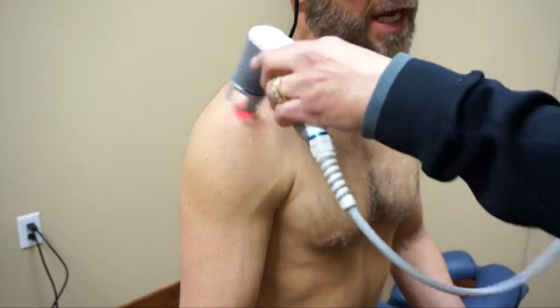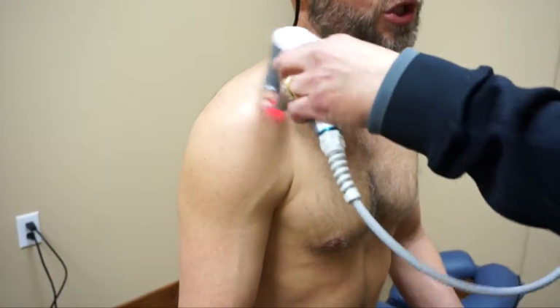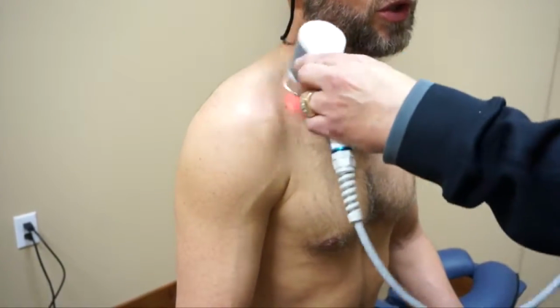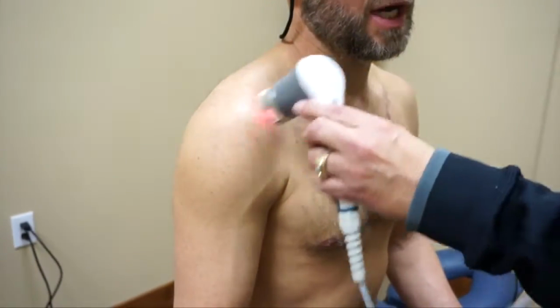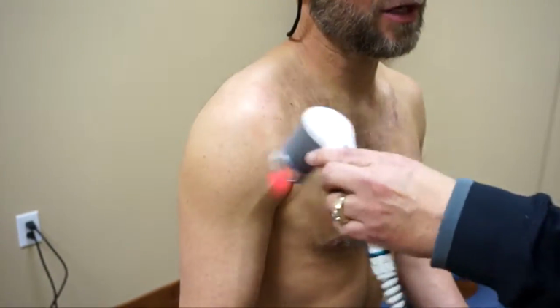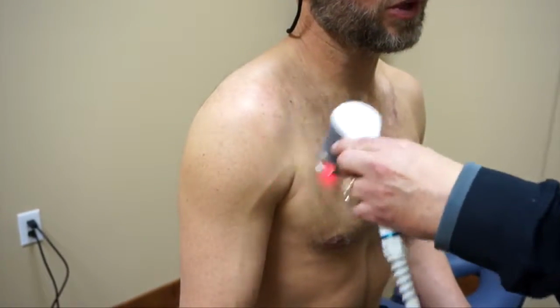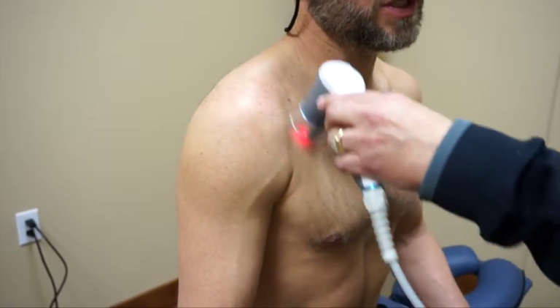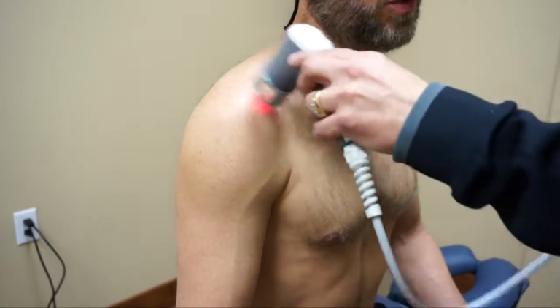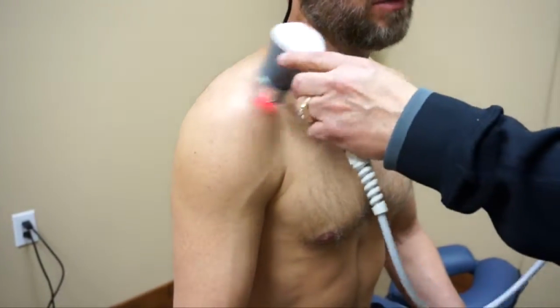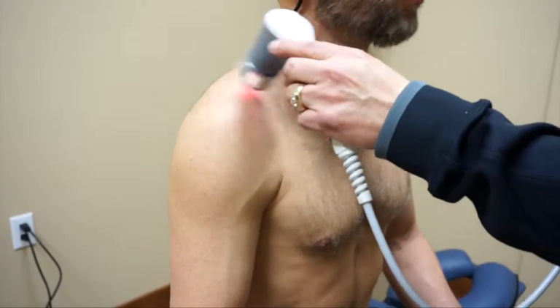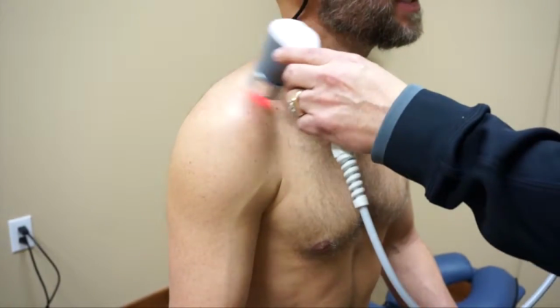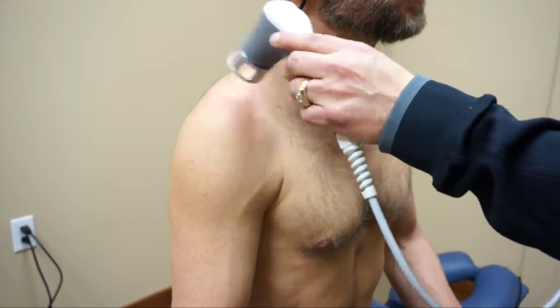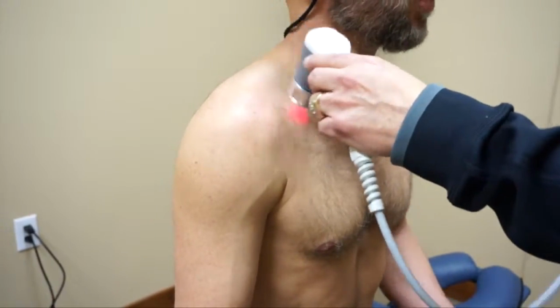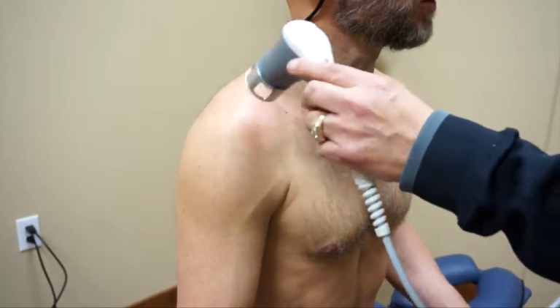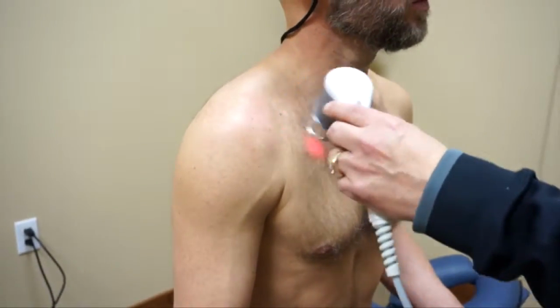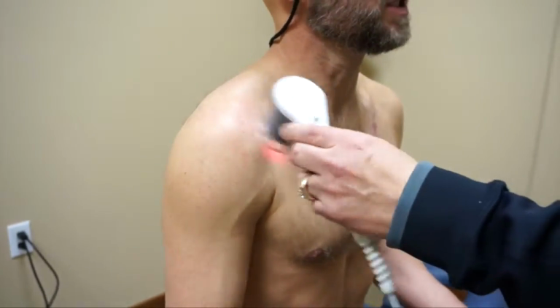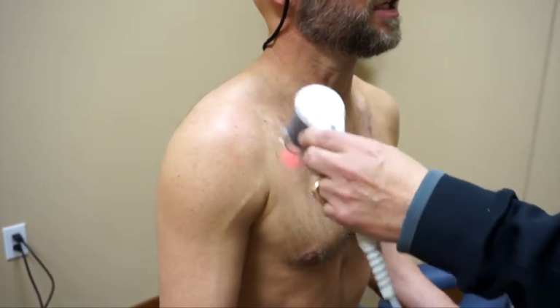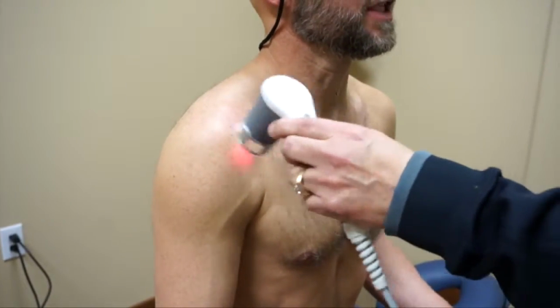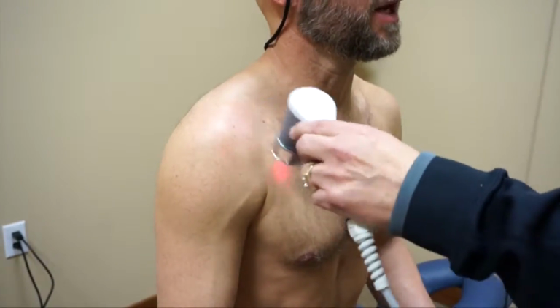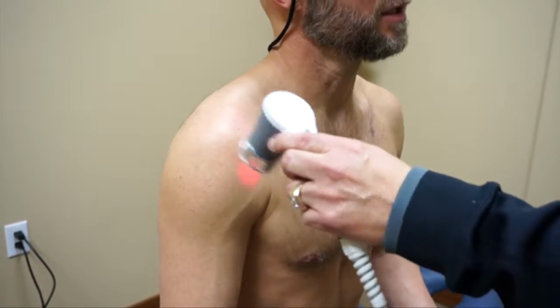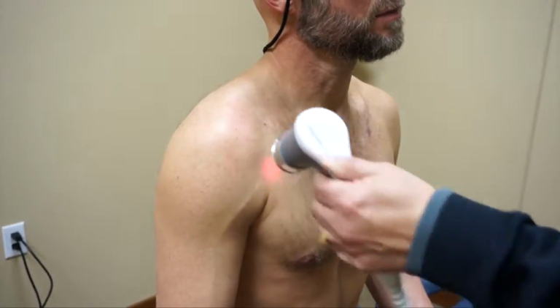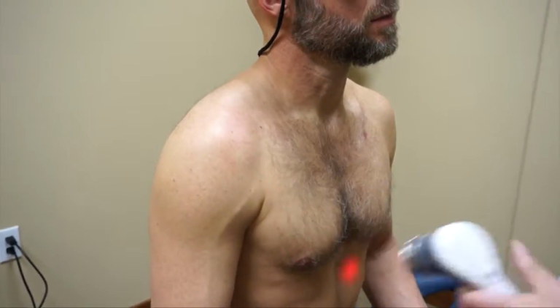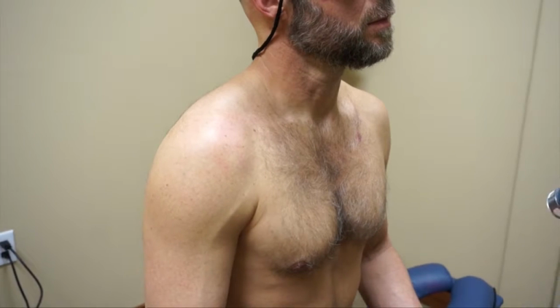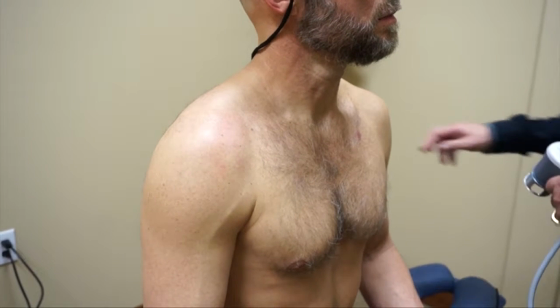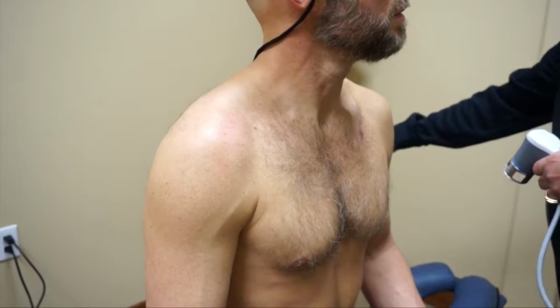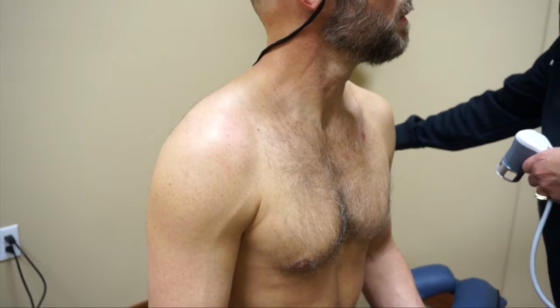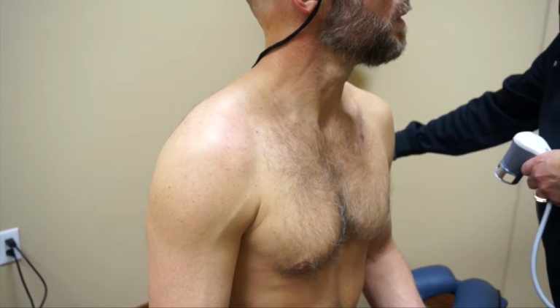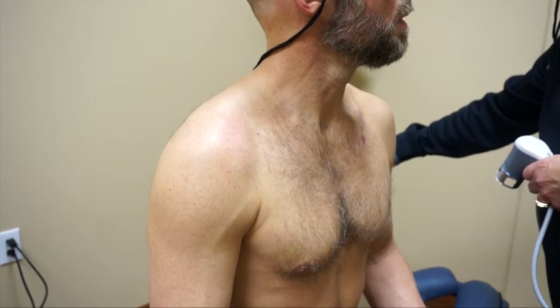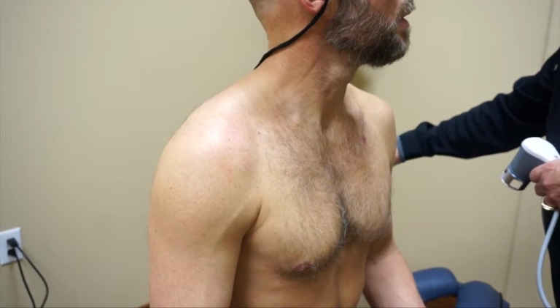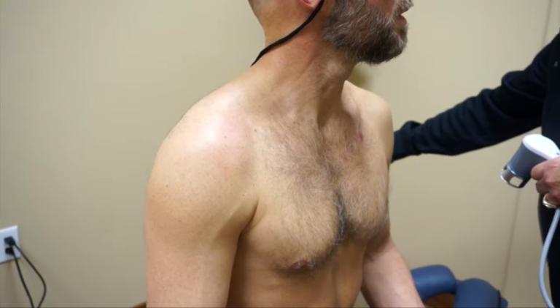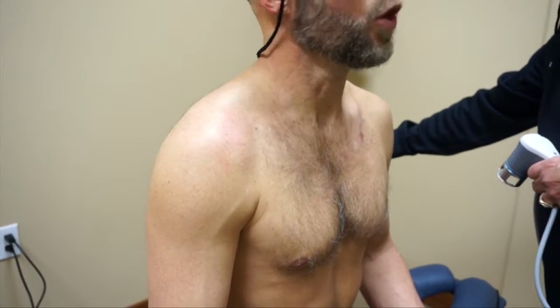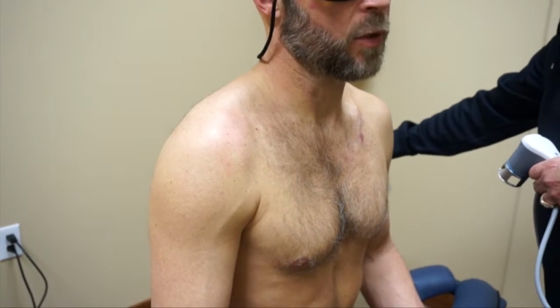Would you use higher wattage — say 60 watts — in more dense tissue like the quads or glutes? You can do it, but it comes down to patient tolerance. It just goes up in terms of how much heat they experience.